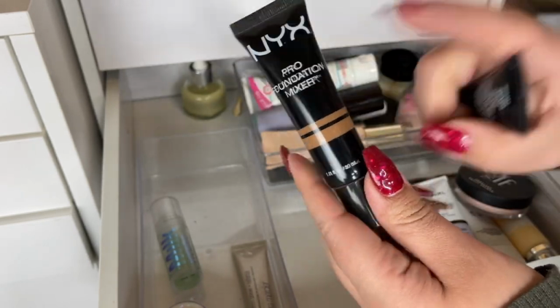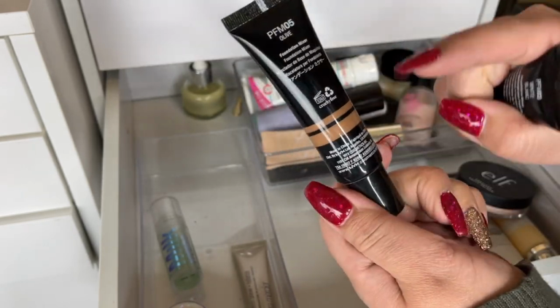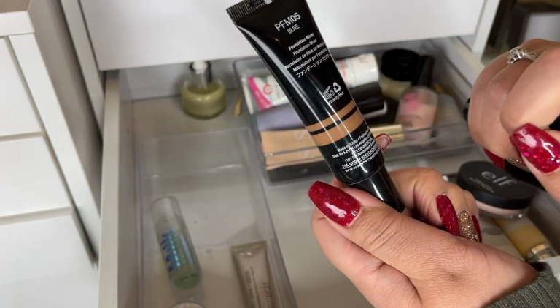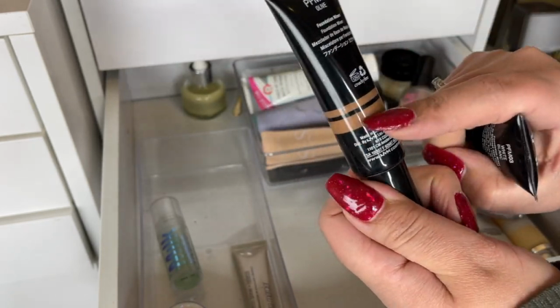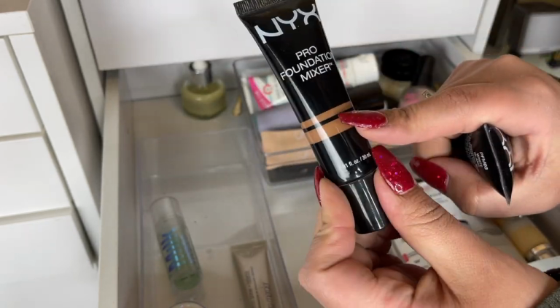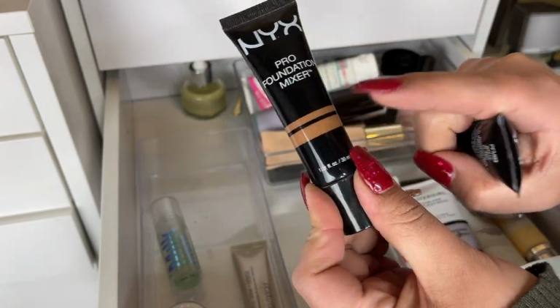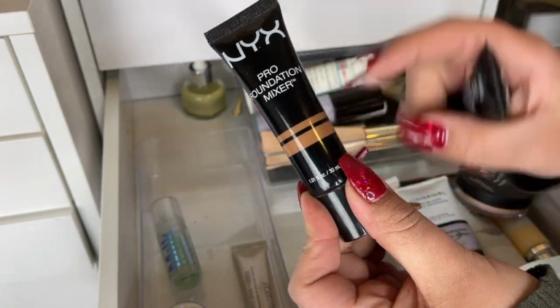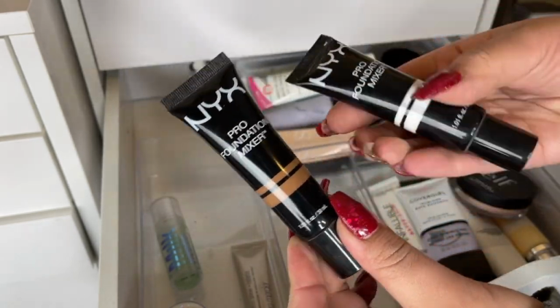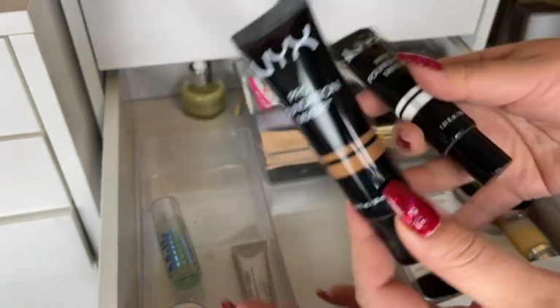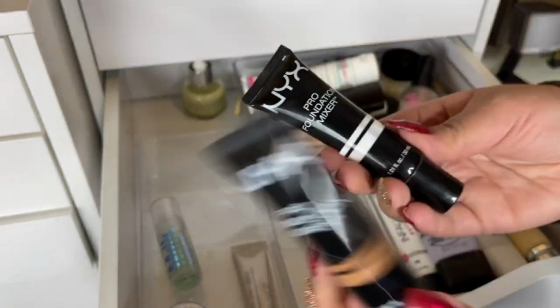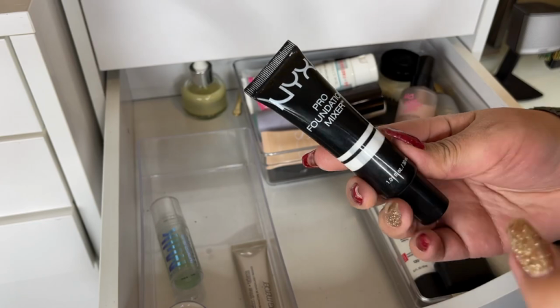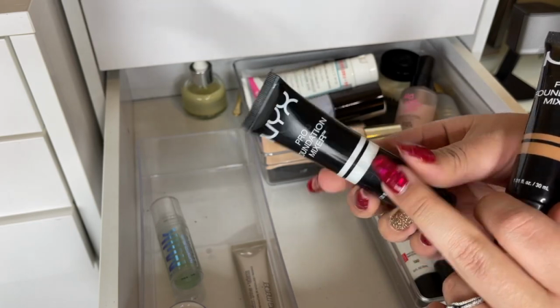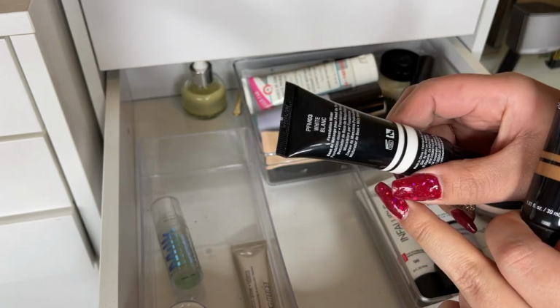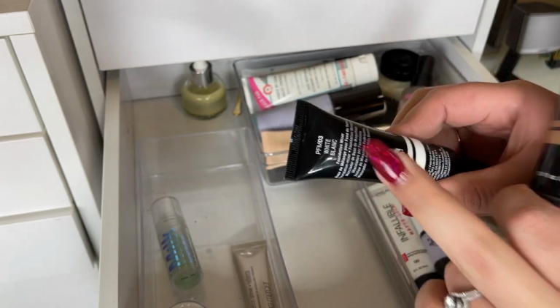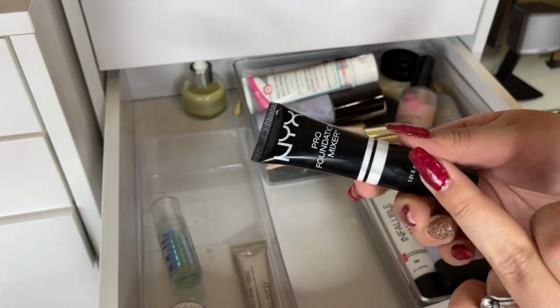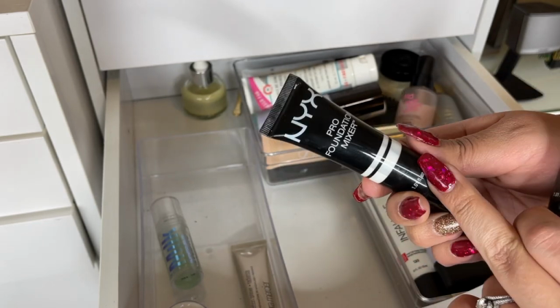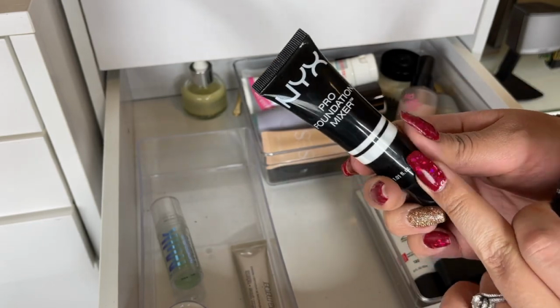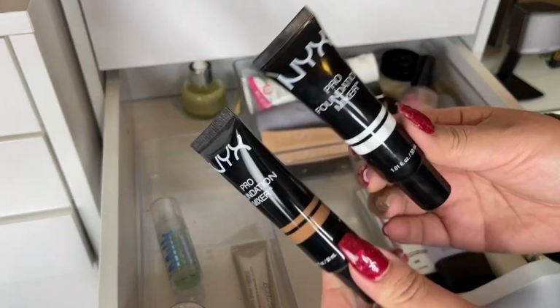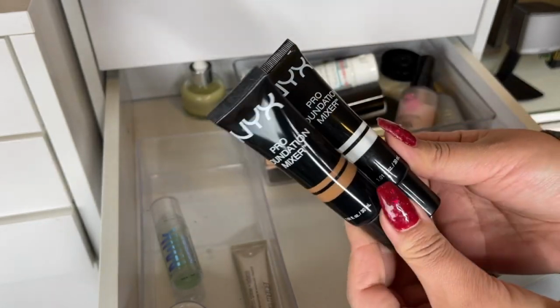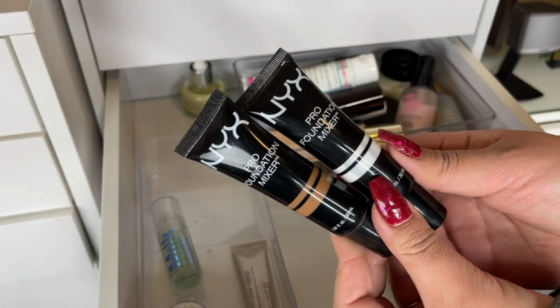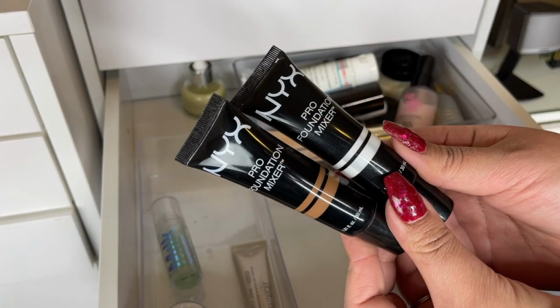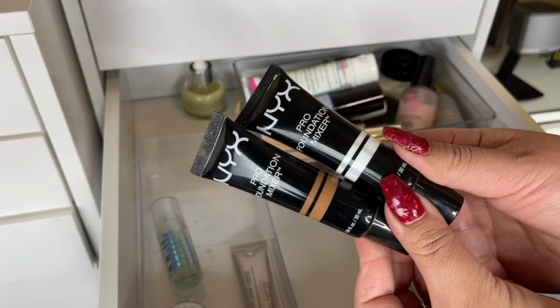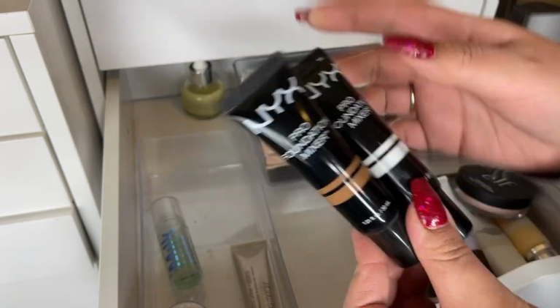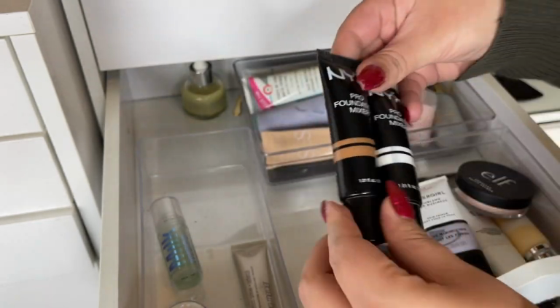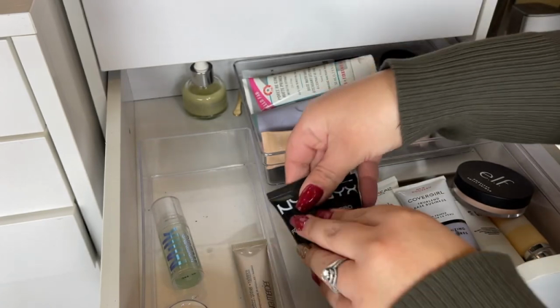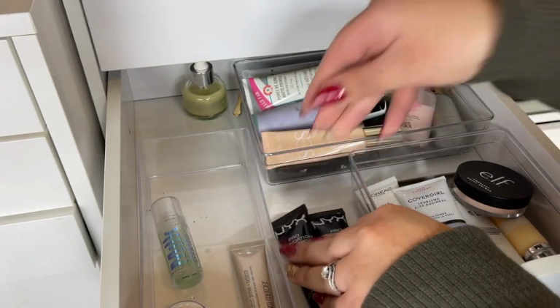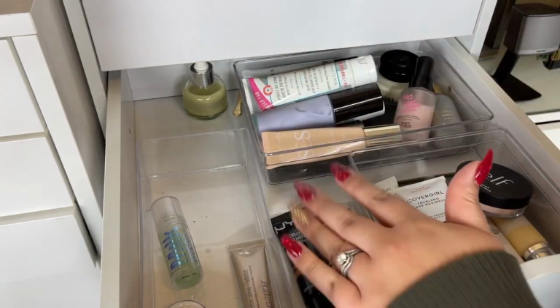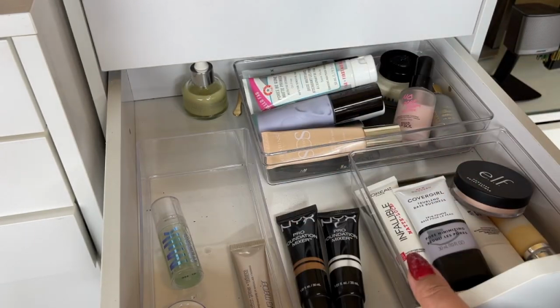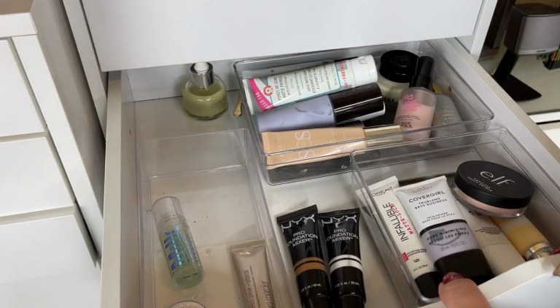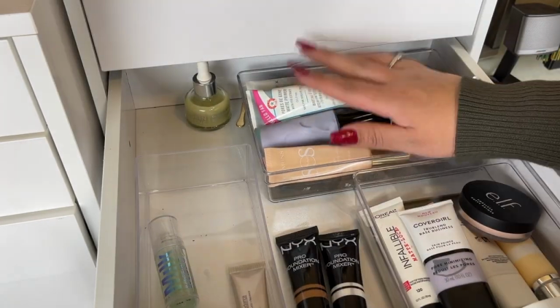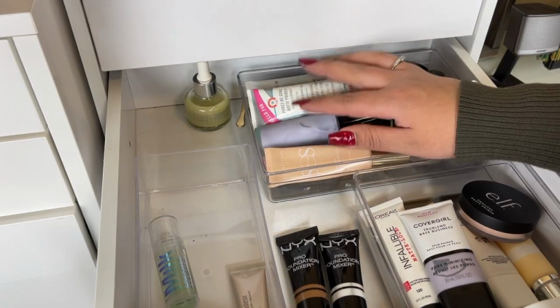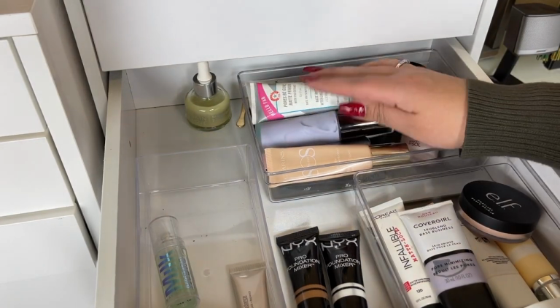These foundation mixers — I should probably repurchase some new ones. This is the olive one to make a foundation more warm olive tone, and then this is just the white one to lighten deeper complexion foundations. These just live in here so I'm going to keep them.